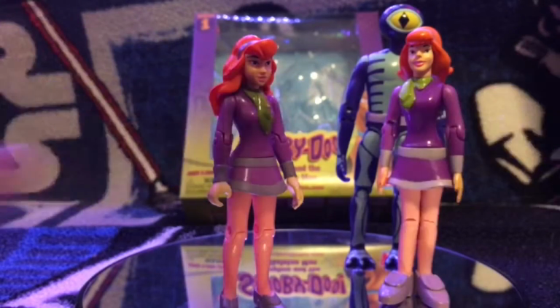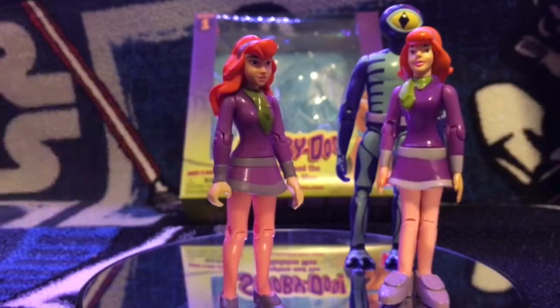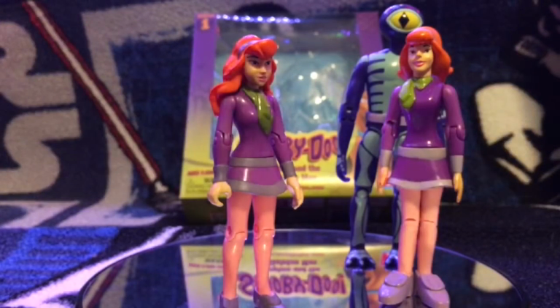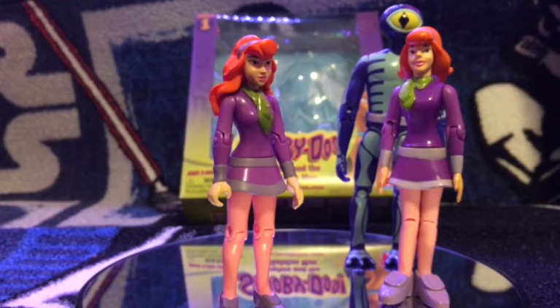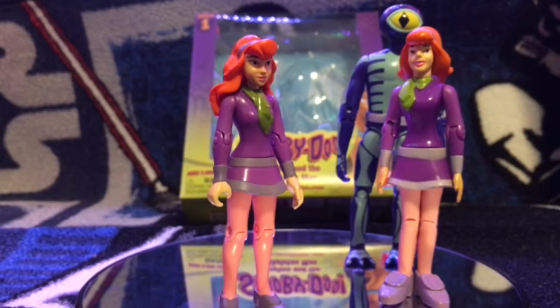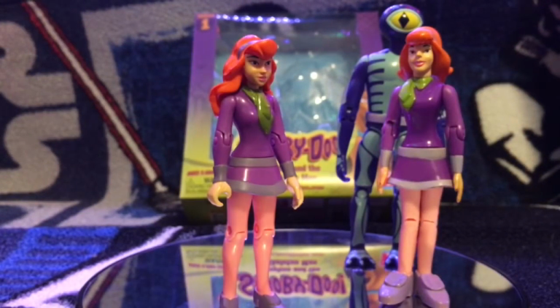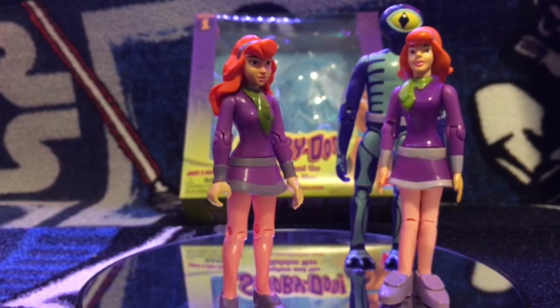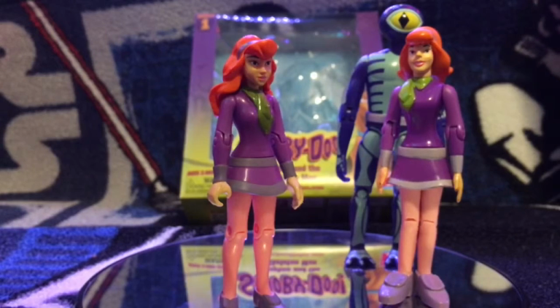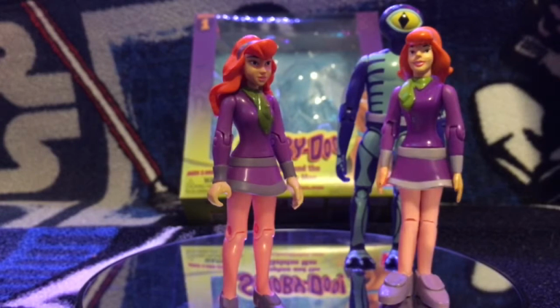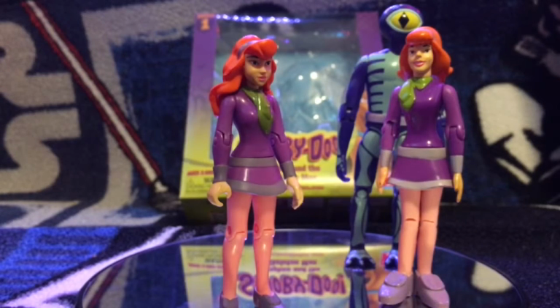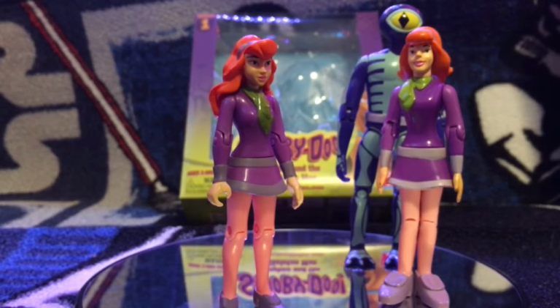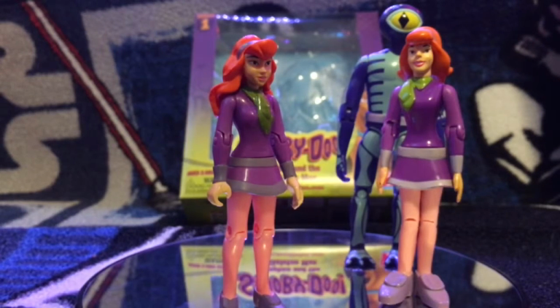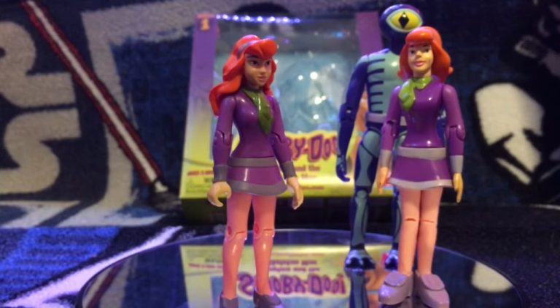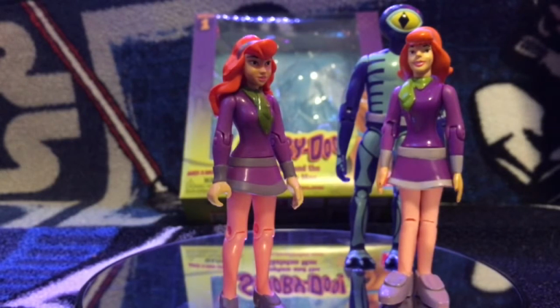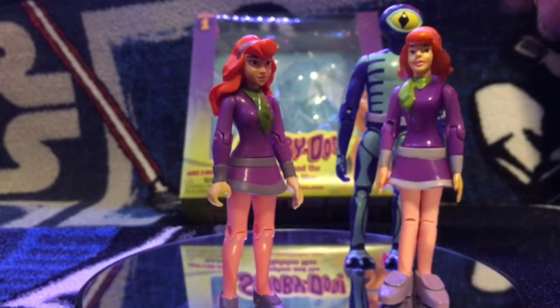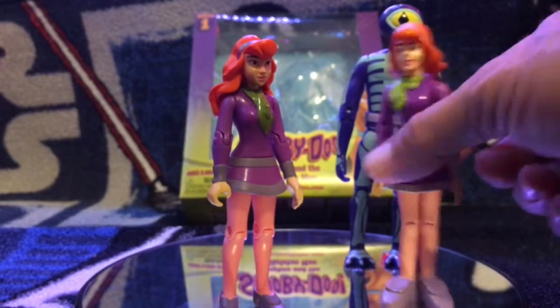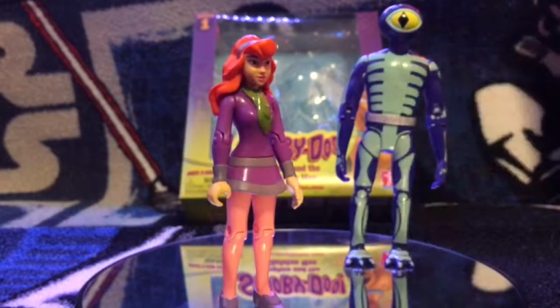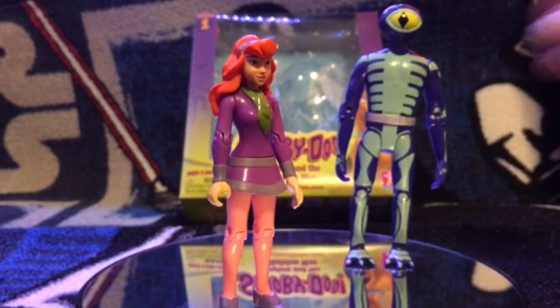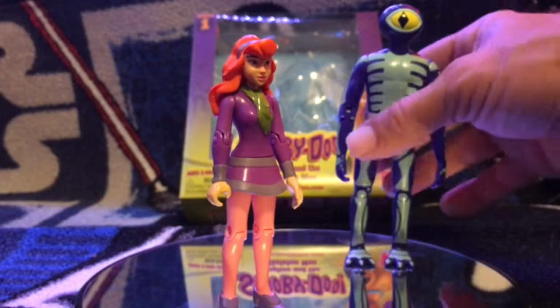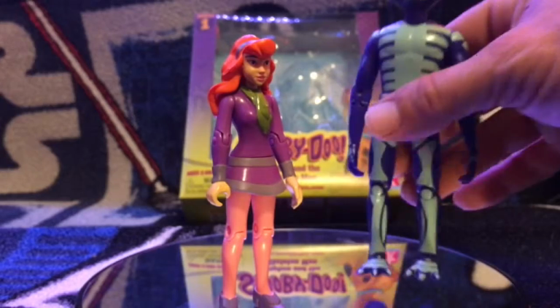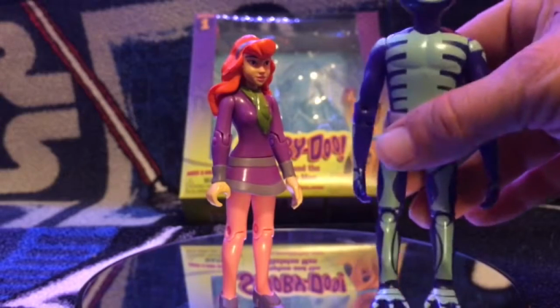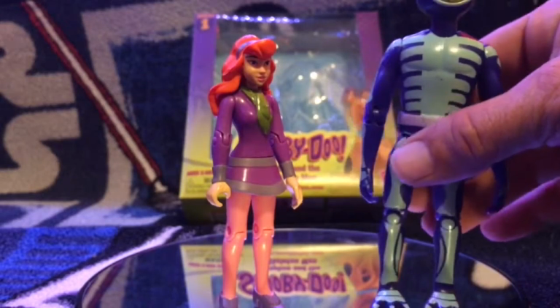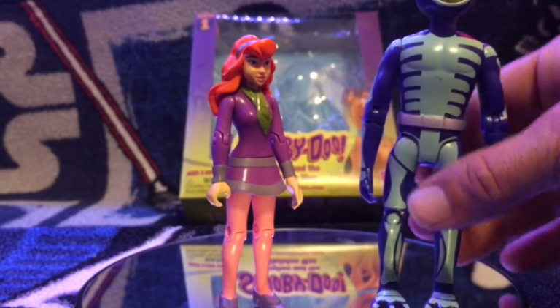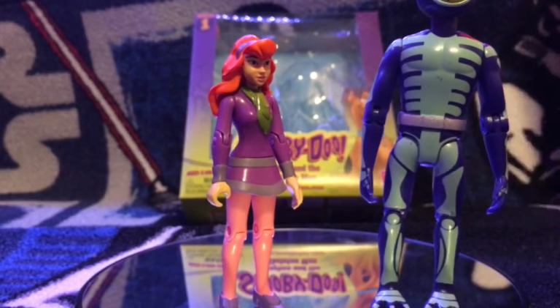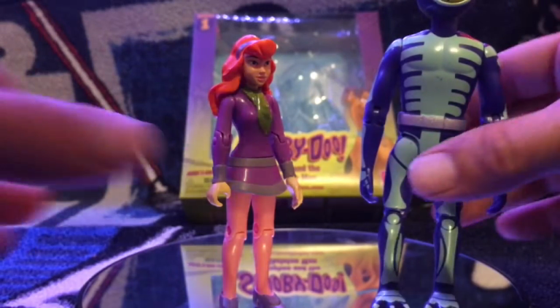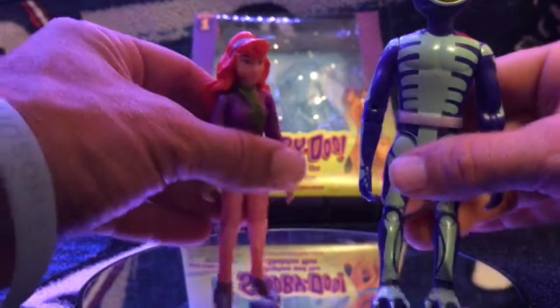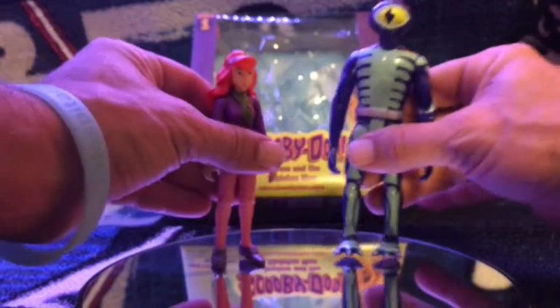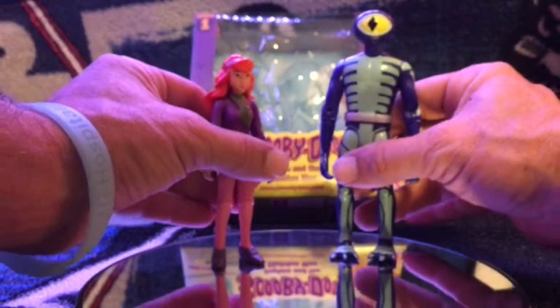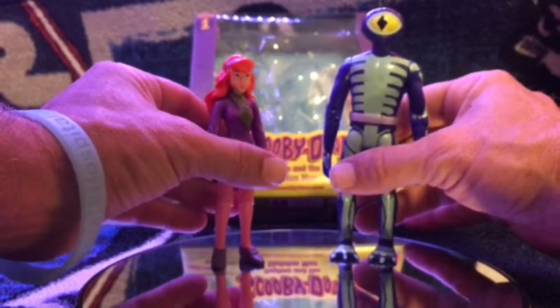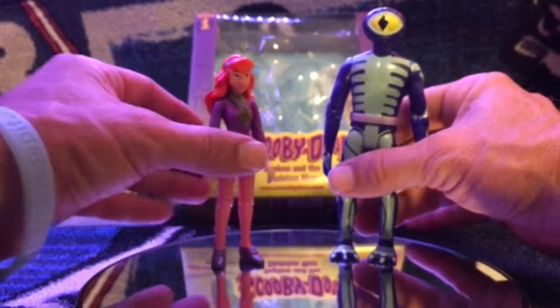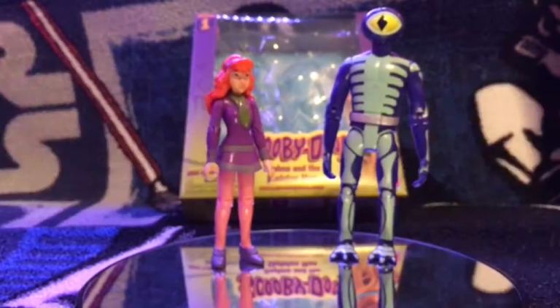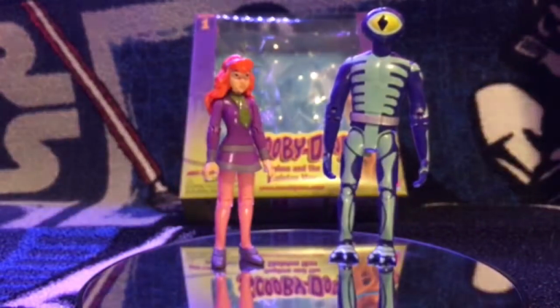That is my review on Daphne and the Skeleton Man. I recommend picking these up — $7, you can't beat that. That's a really good deal.